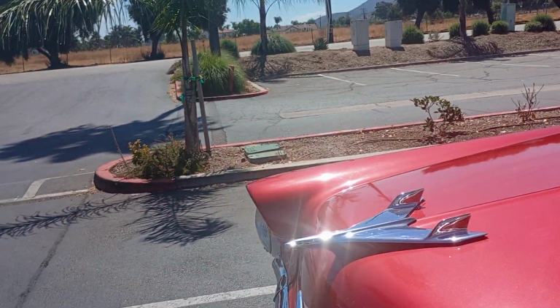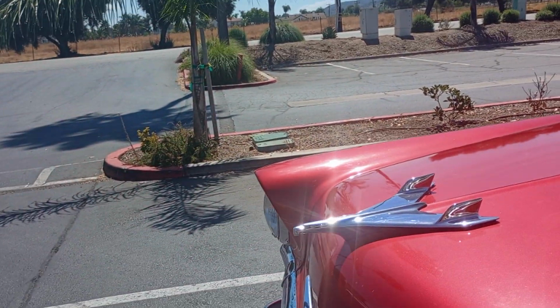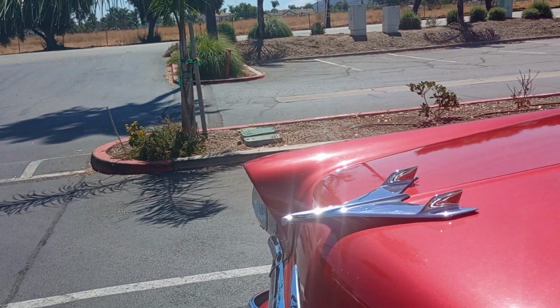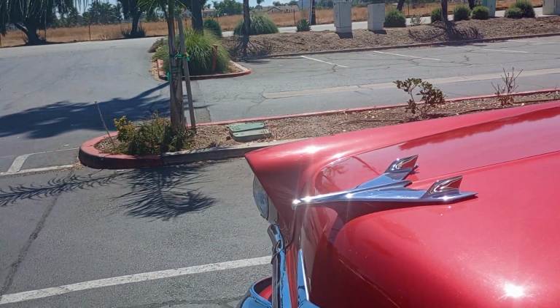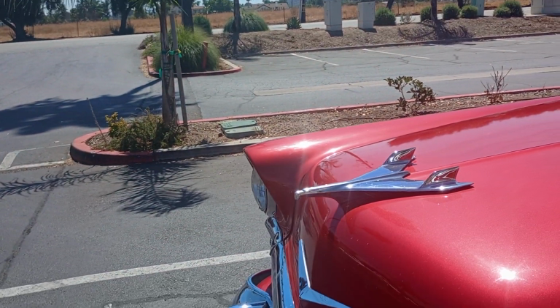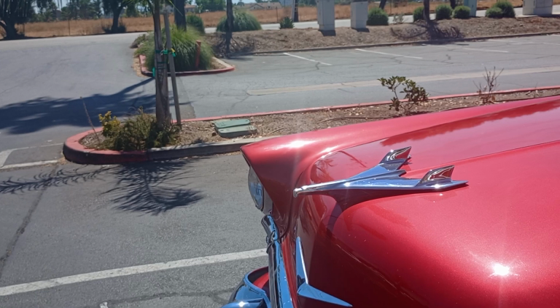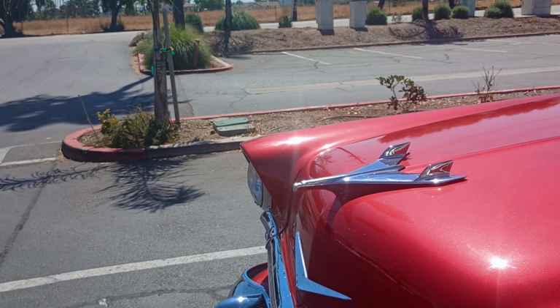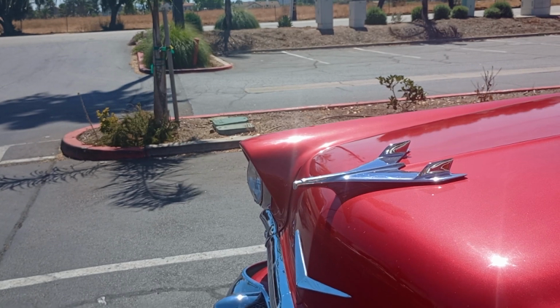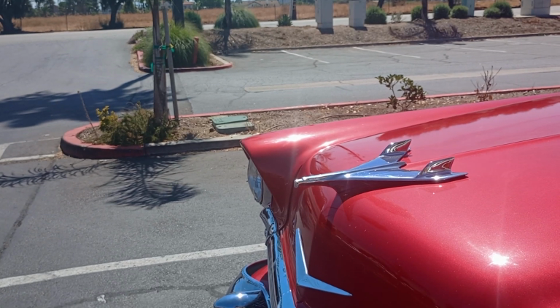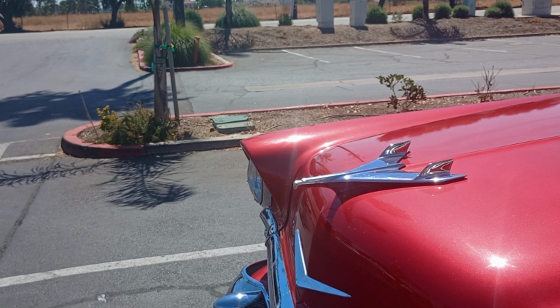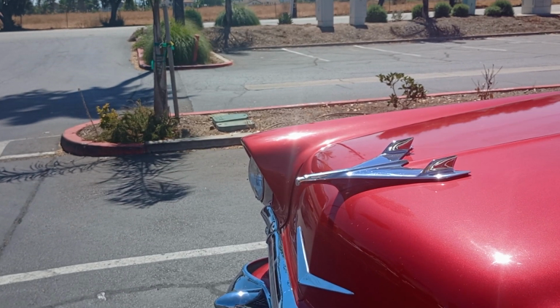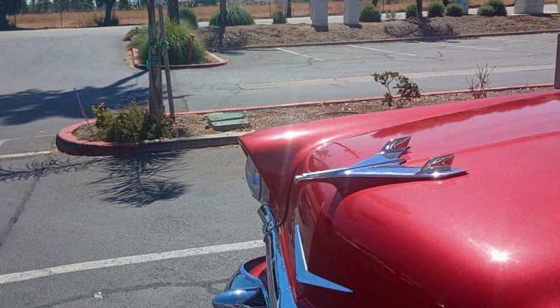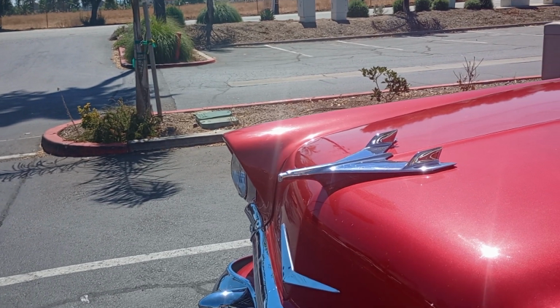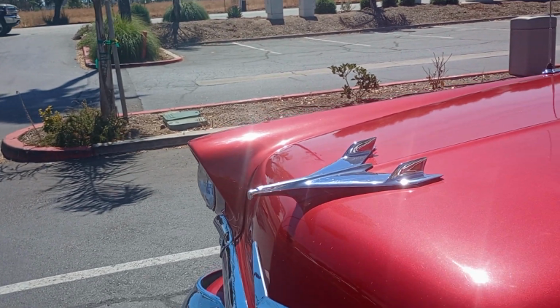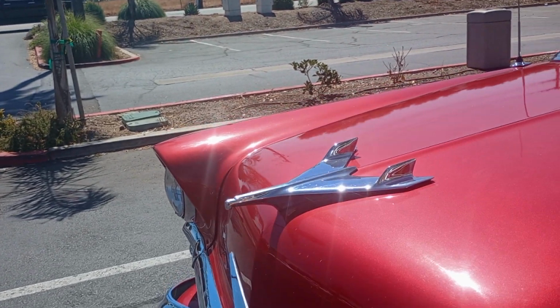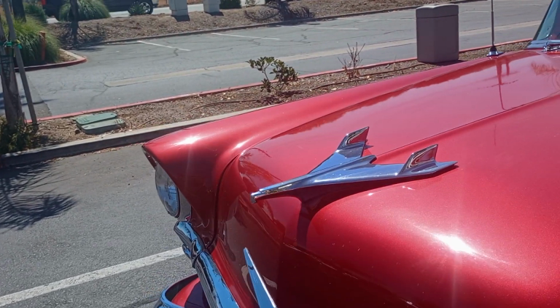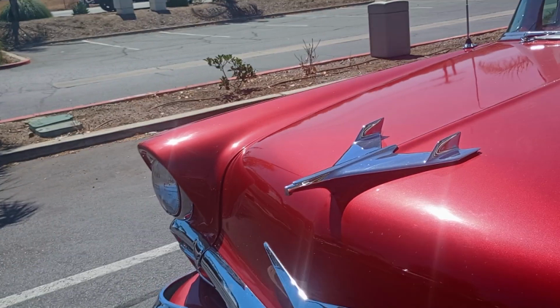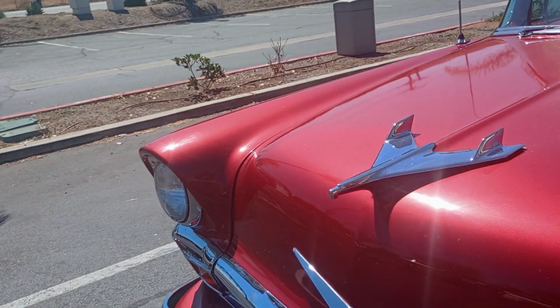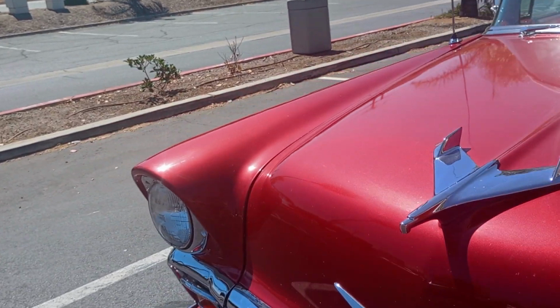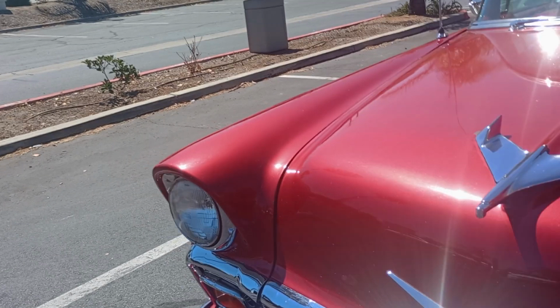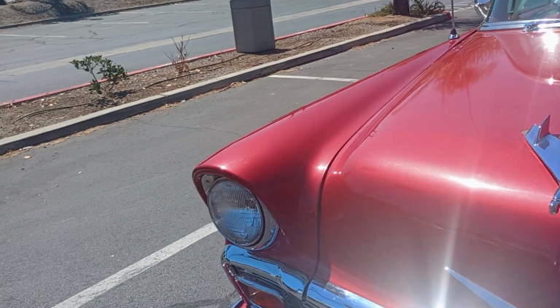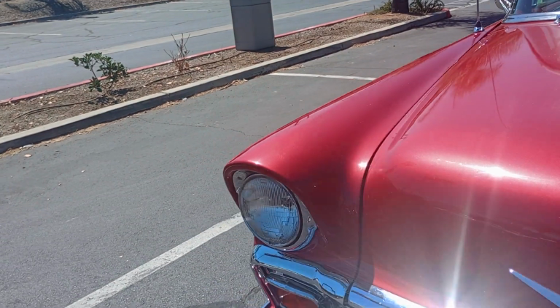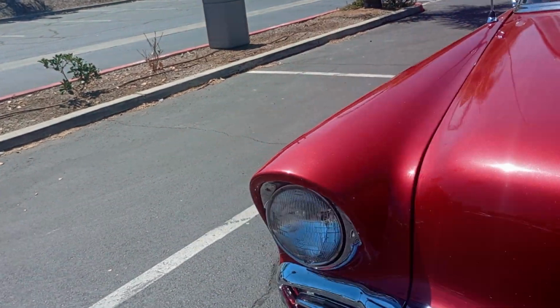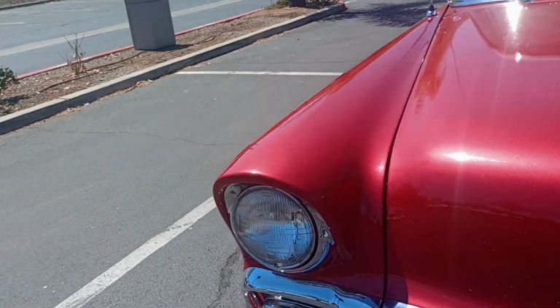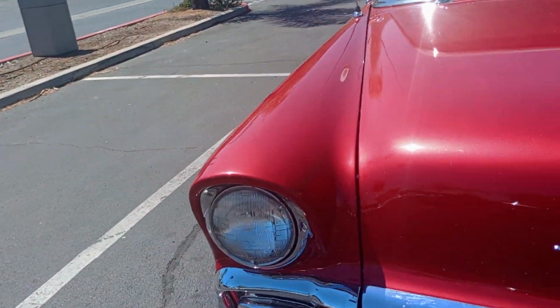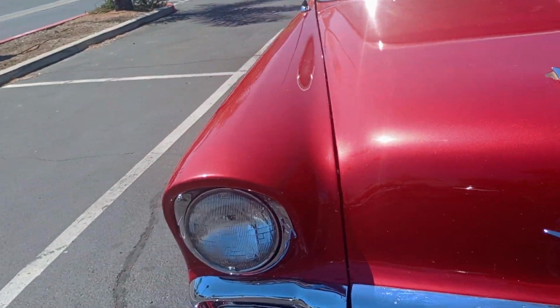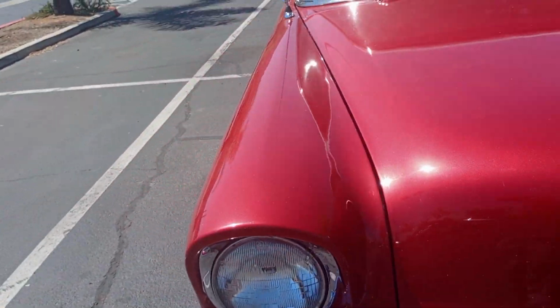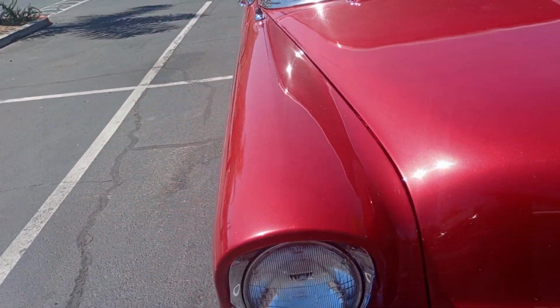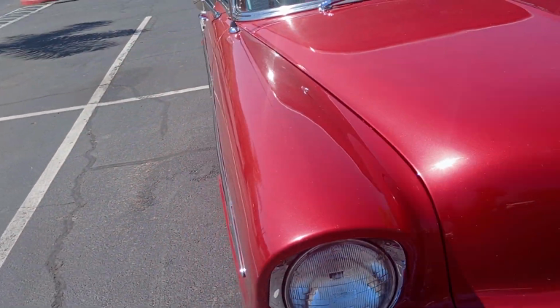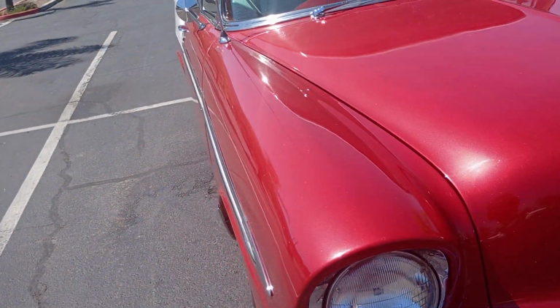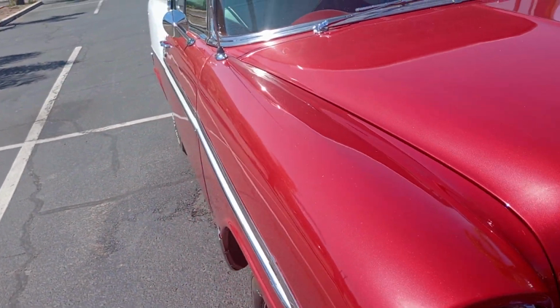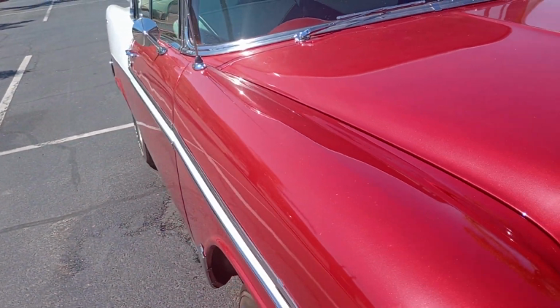Got the airplane on the hood. My dad had a '56 — it was white and blue. That old thing would get up and move.